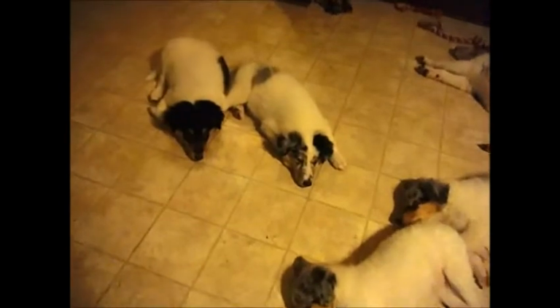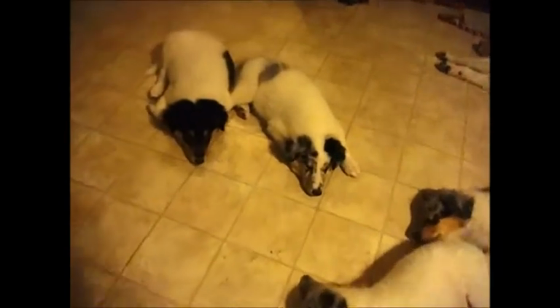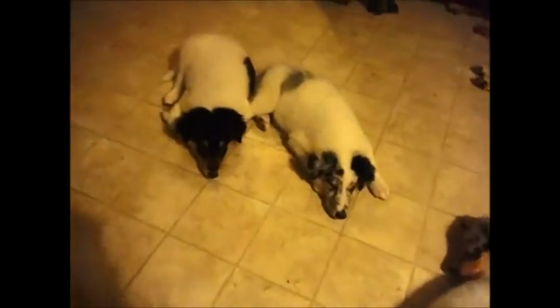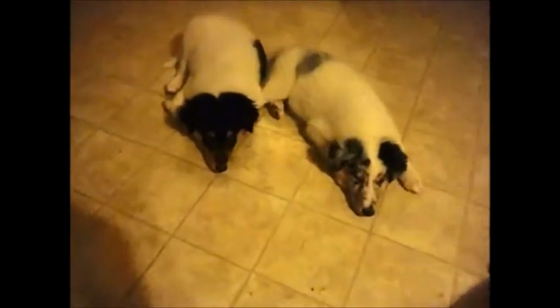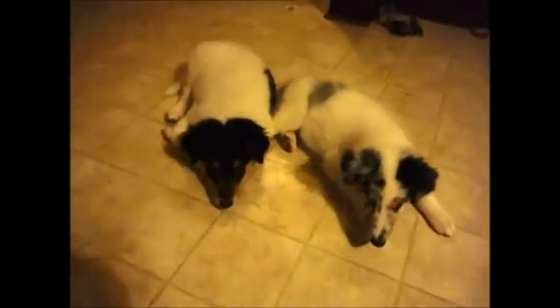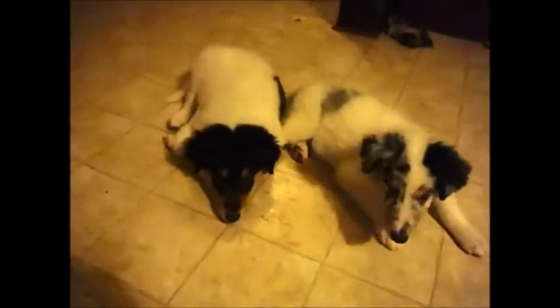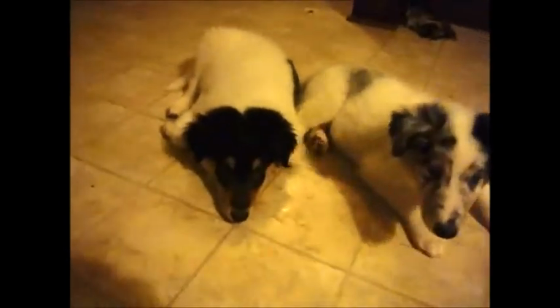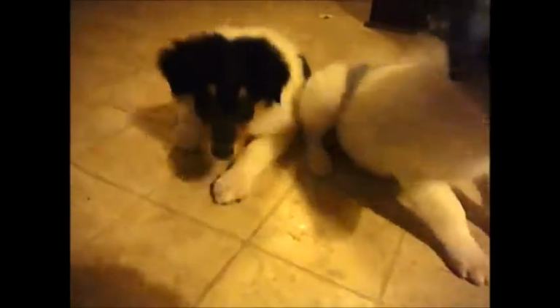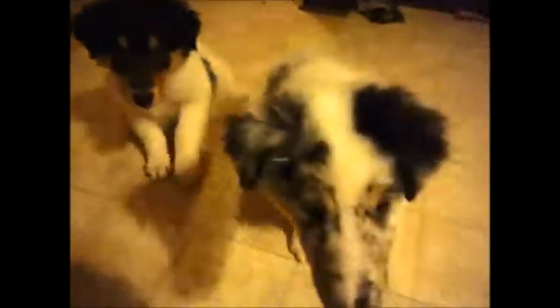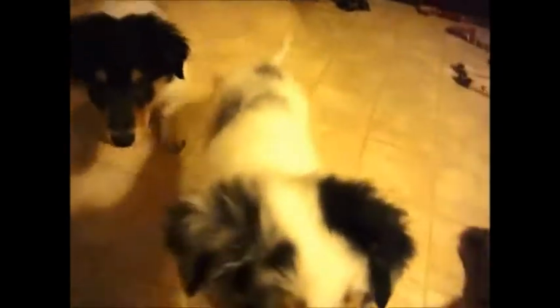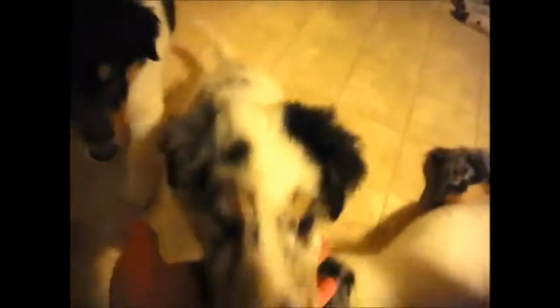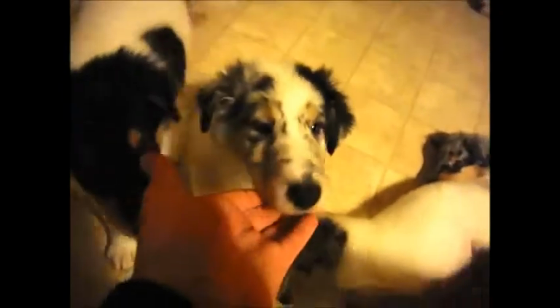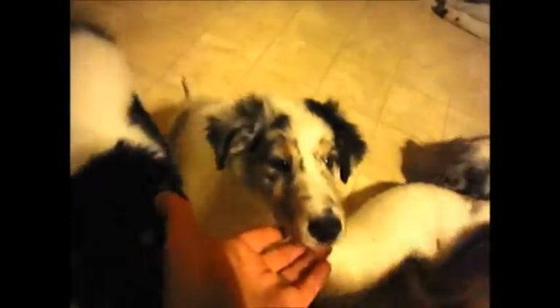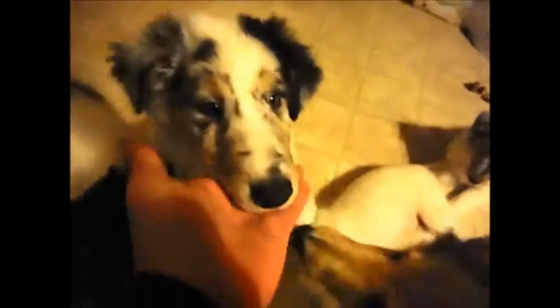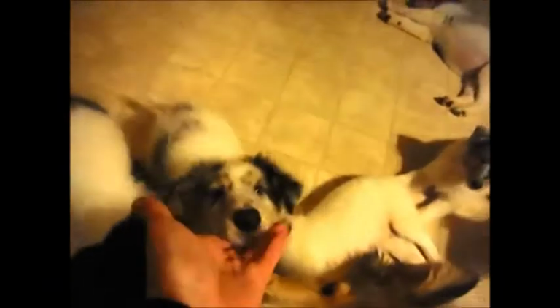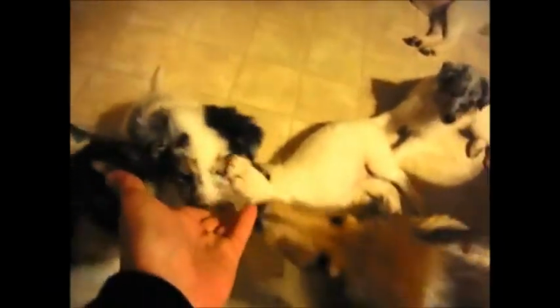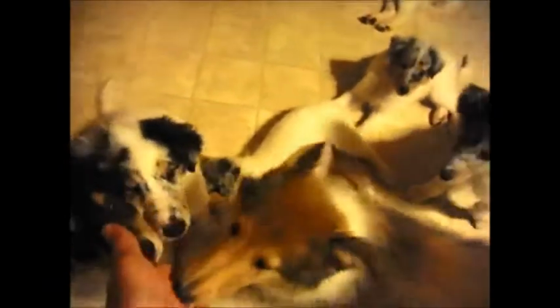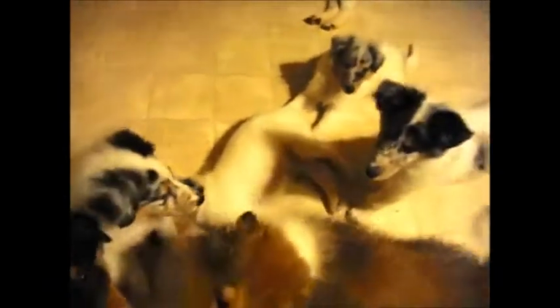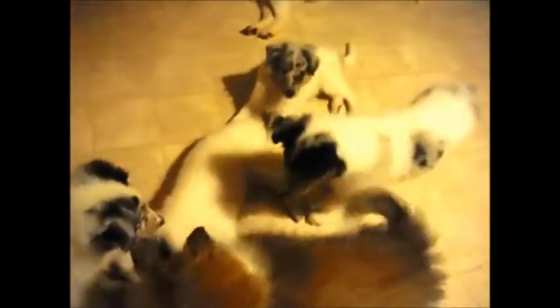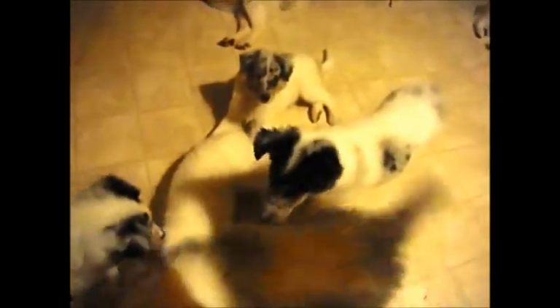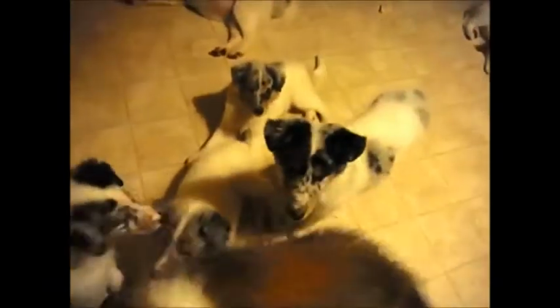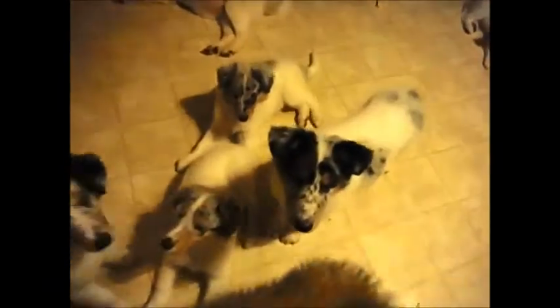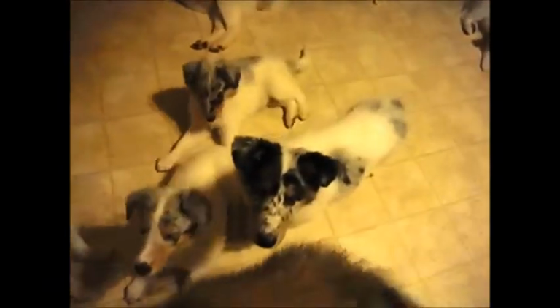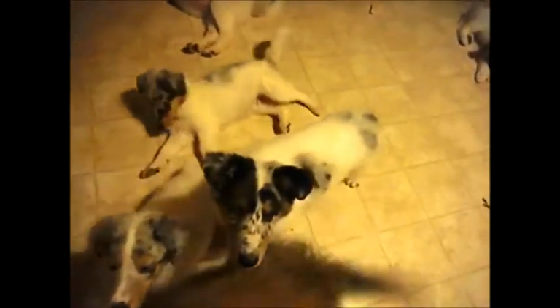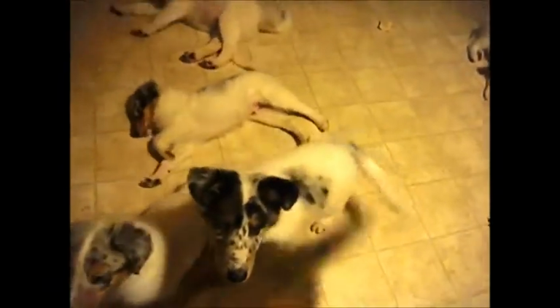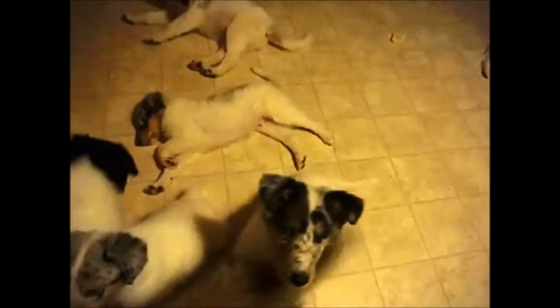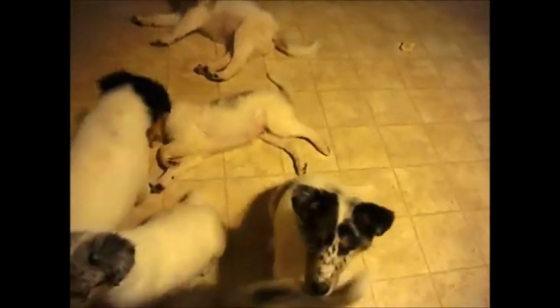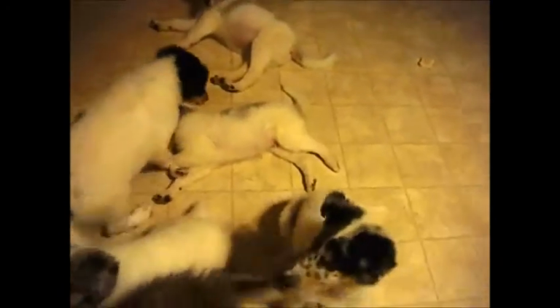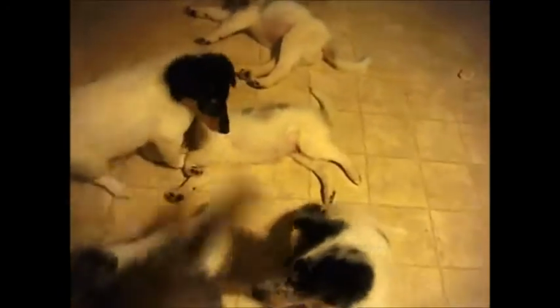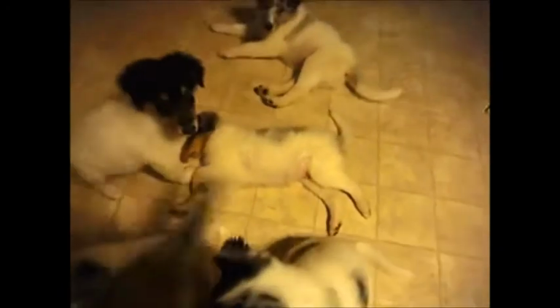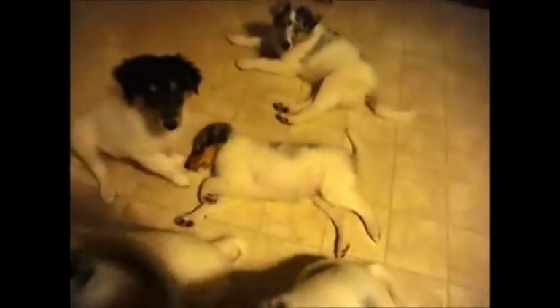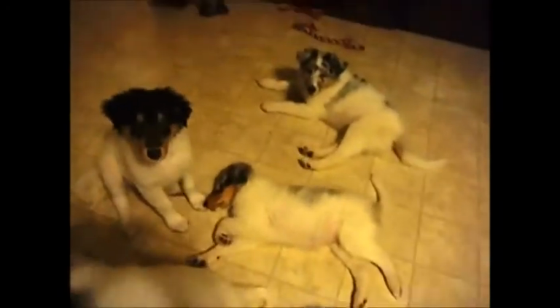Right here we have Bandit and Snowball. I knew they're gonna come up to me — these guys love attention, so it's hard for me to get close to them without them jumping up.